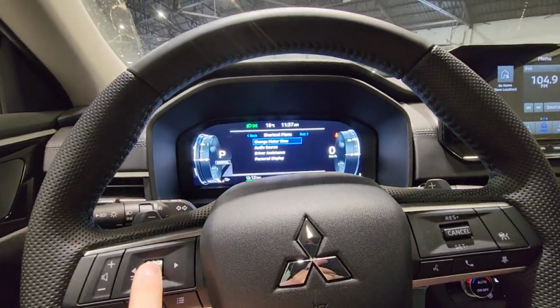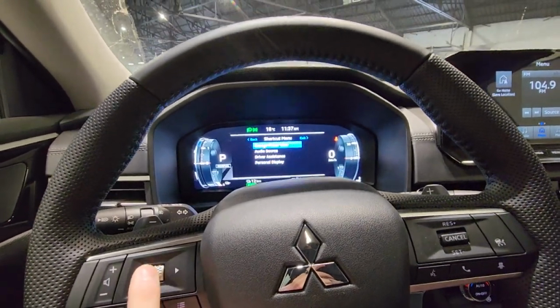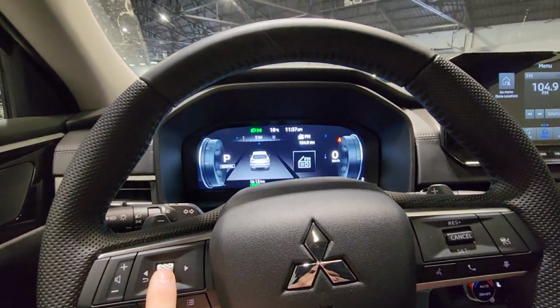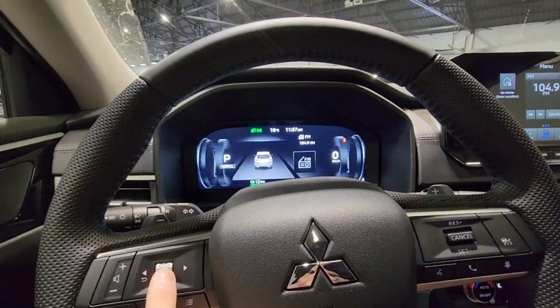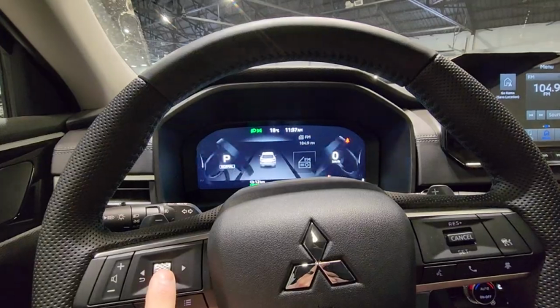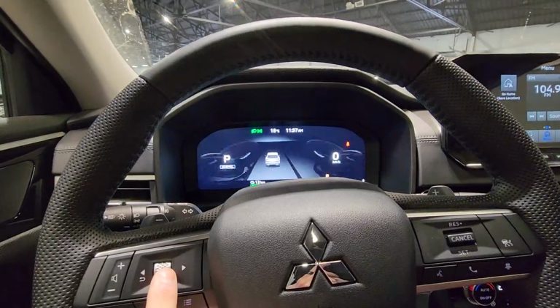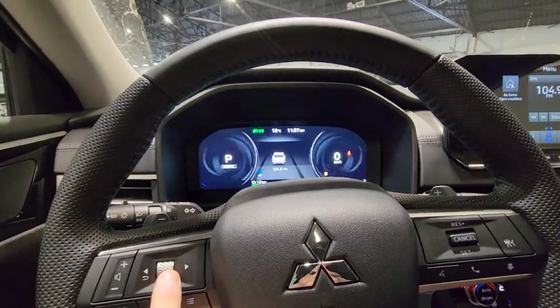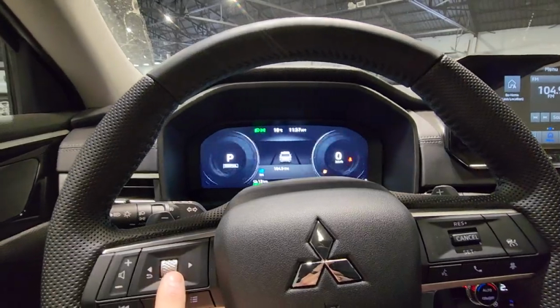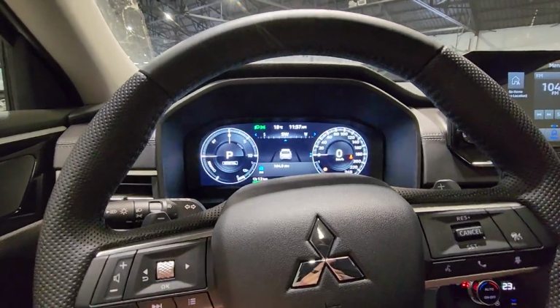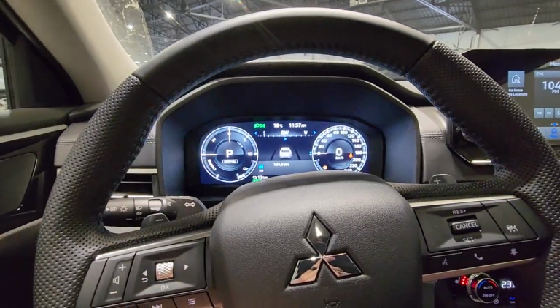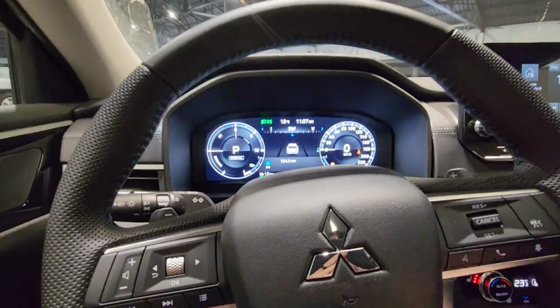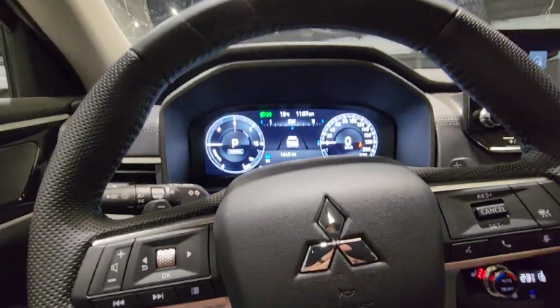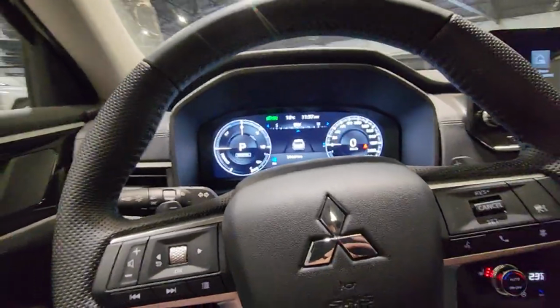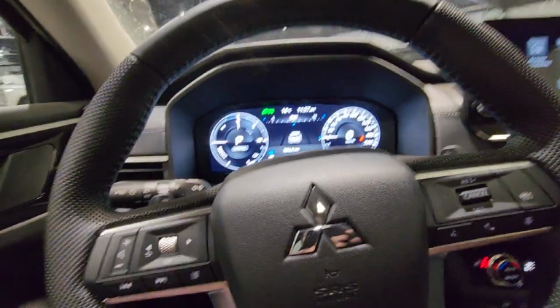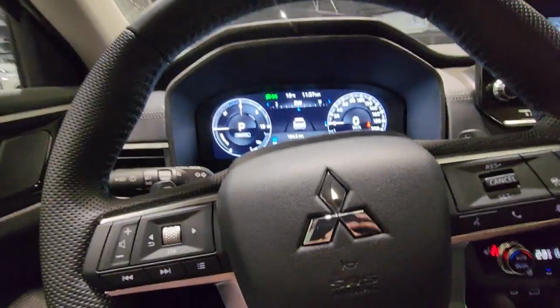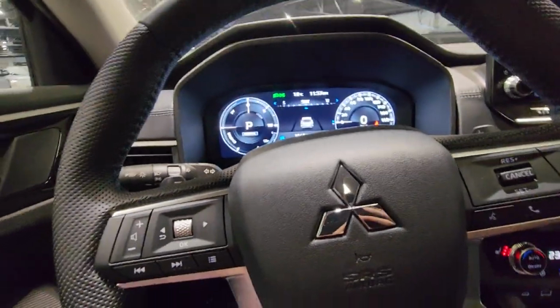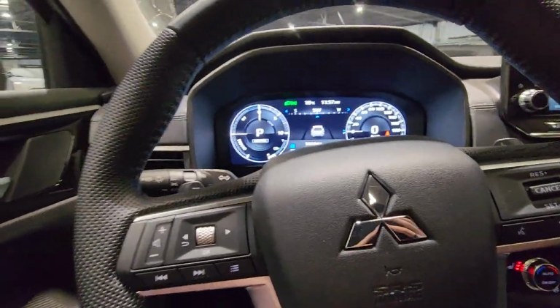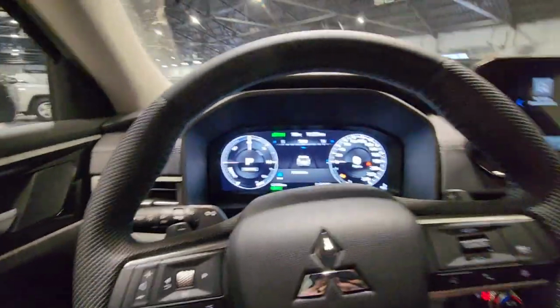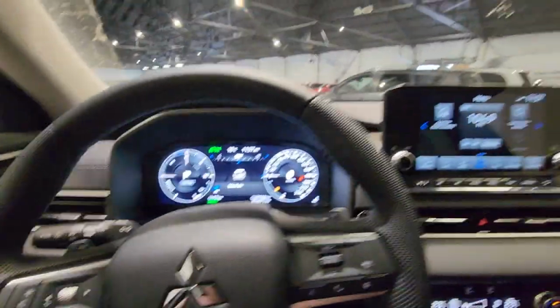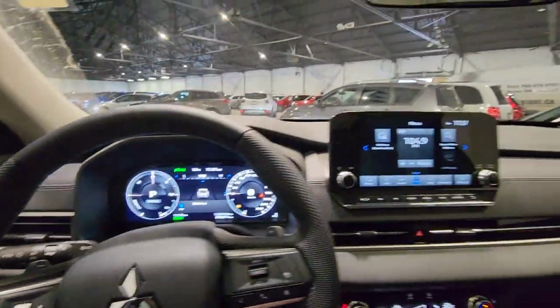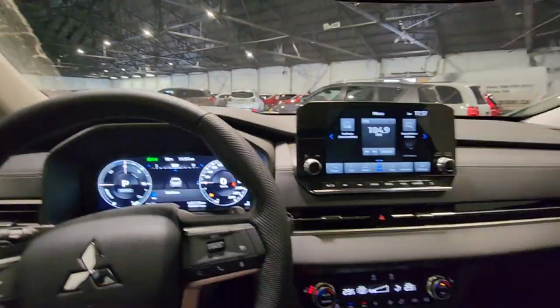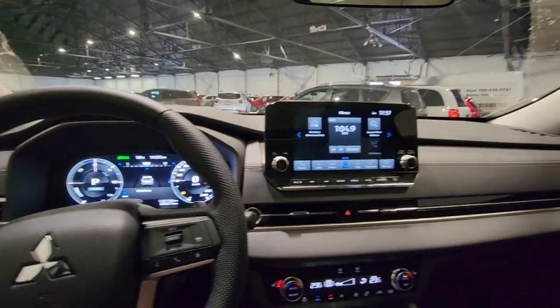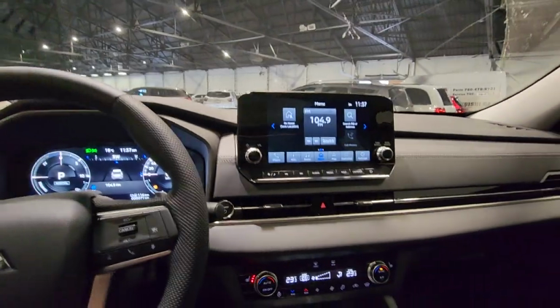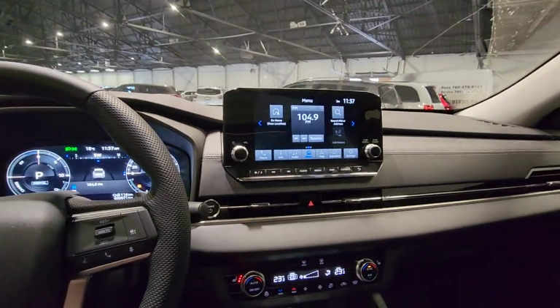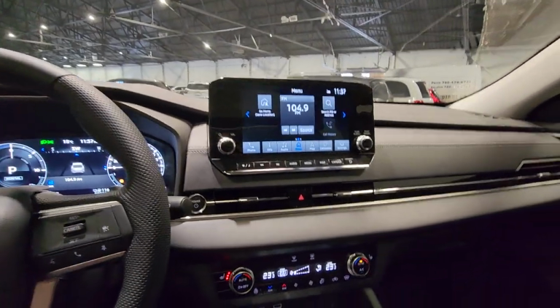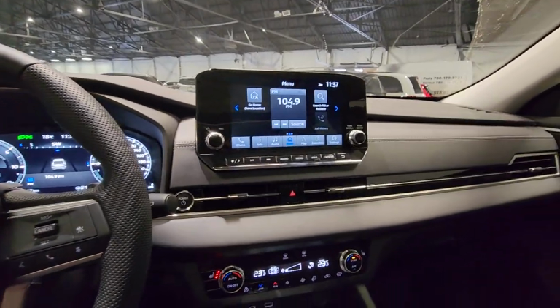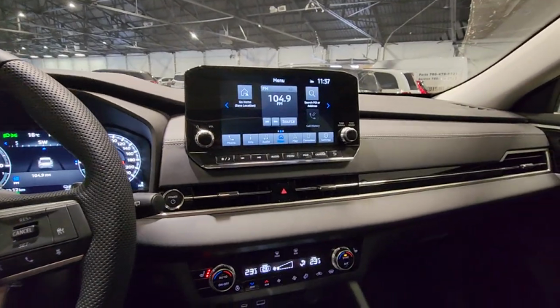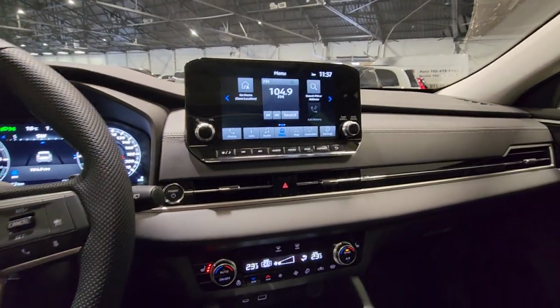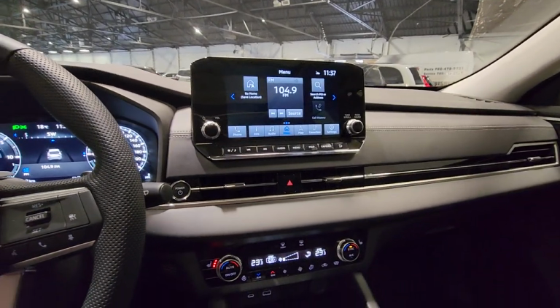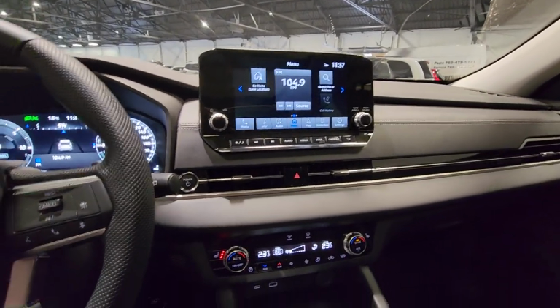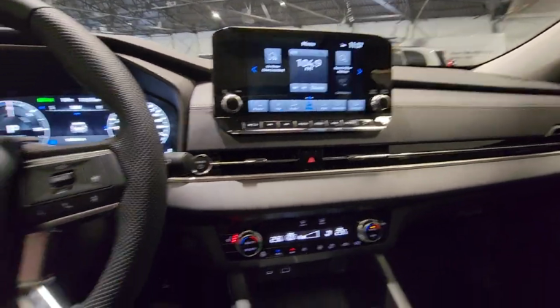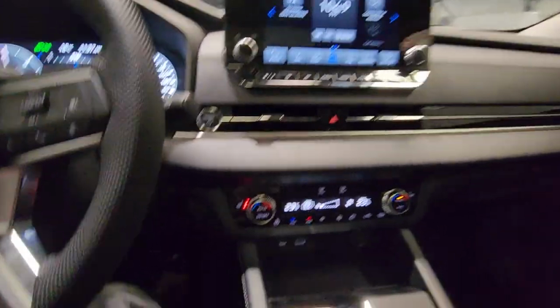You do have three months free SiriusXM with the purchase of any new Mitsubishi, along with our killer 10-year warranty that does account for your EV systems as well.